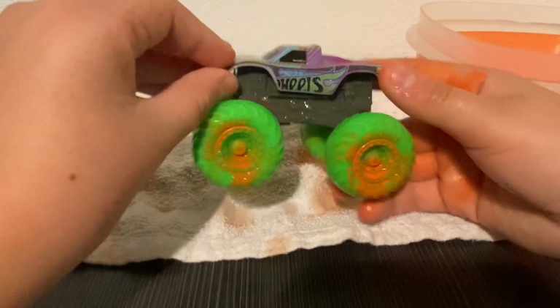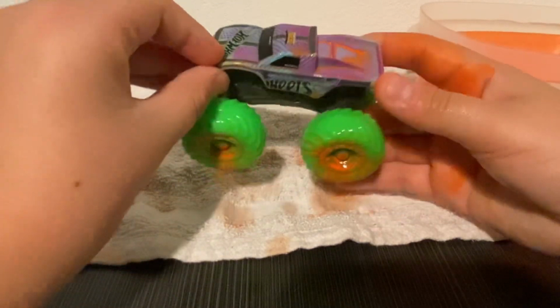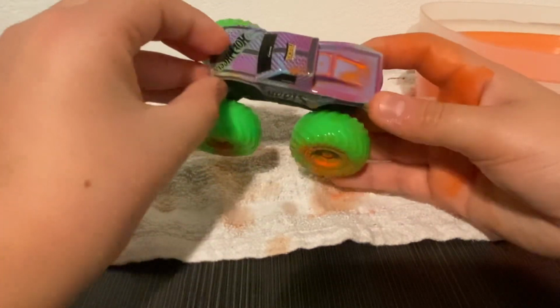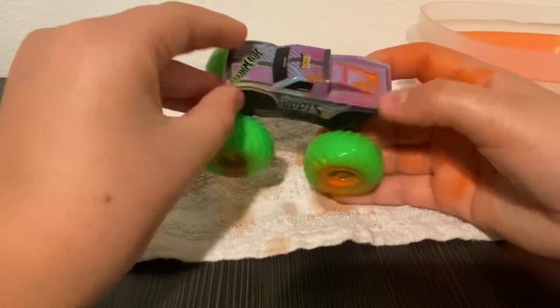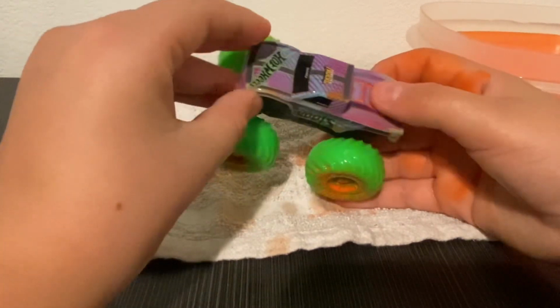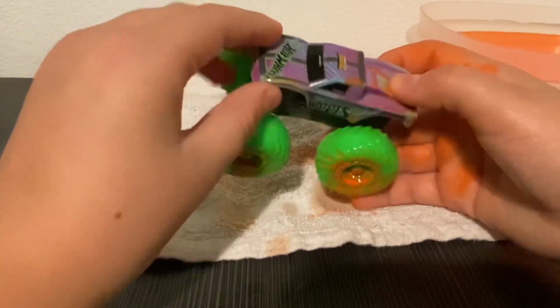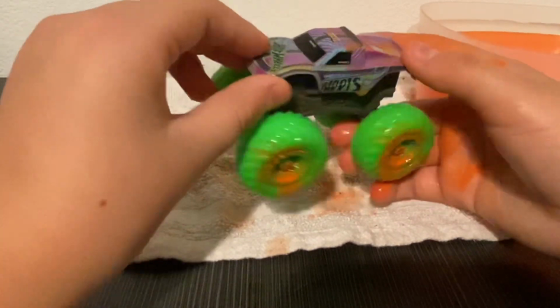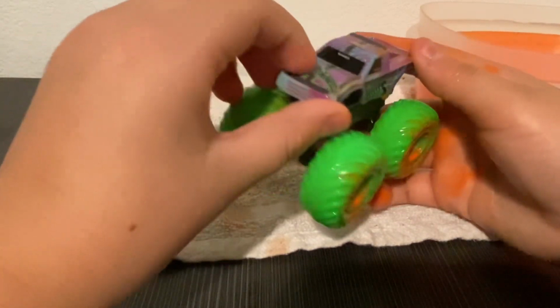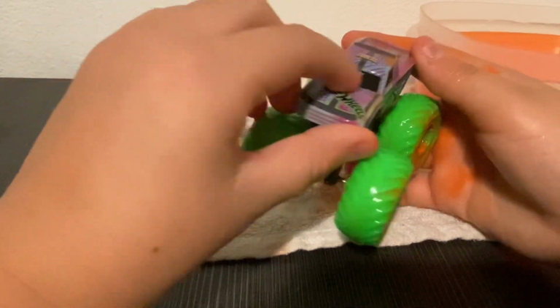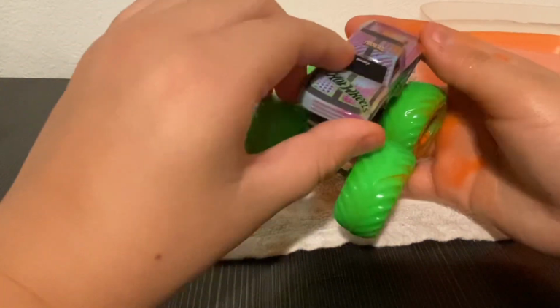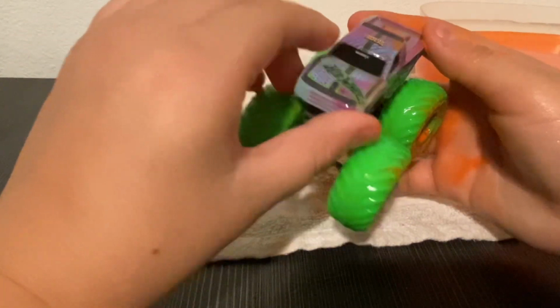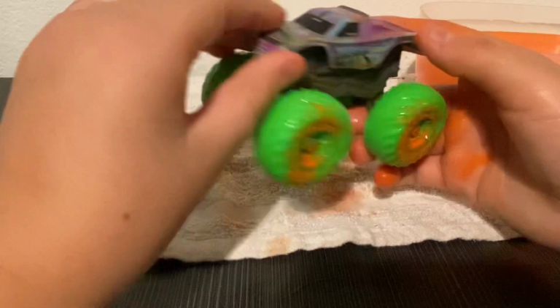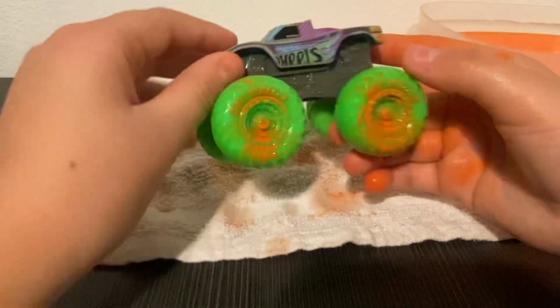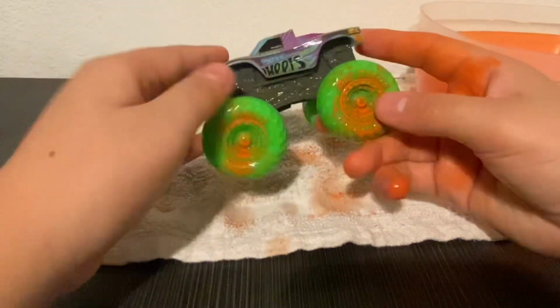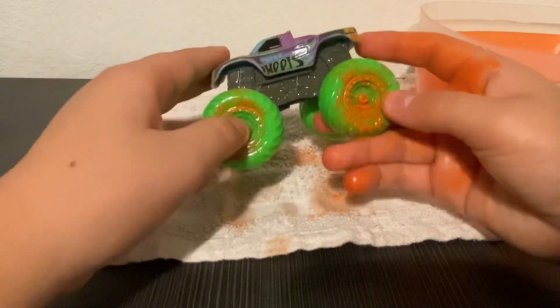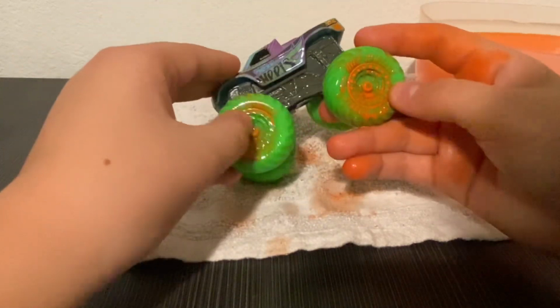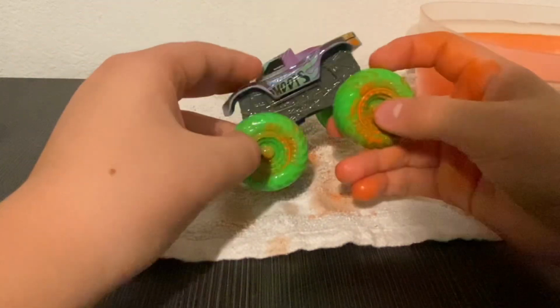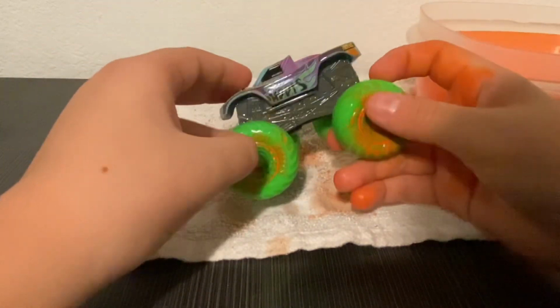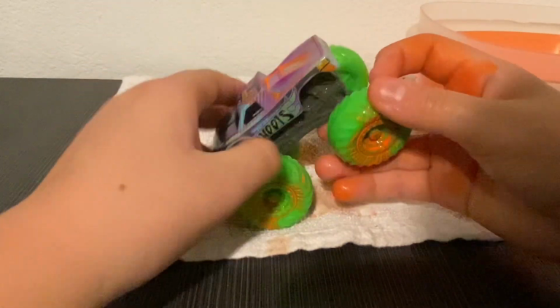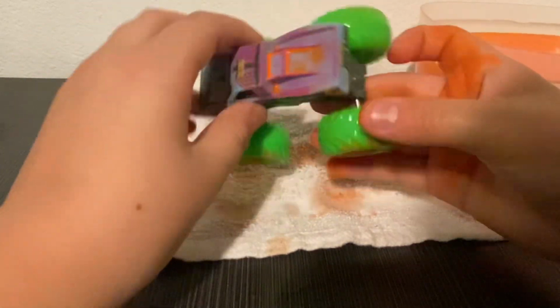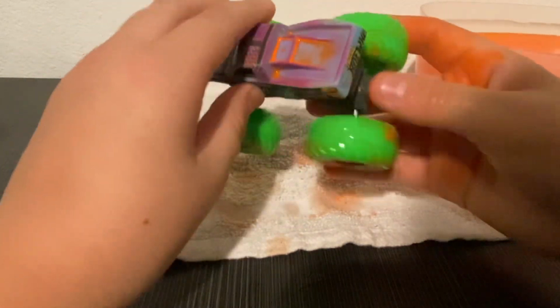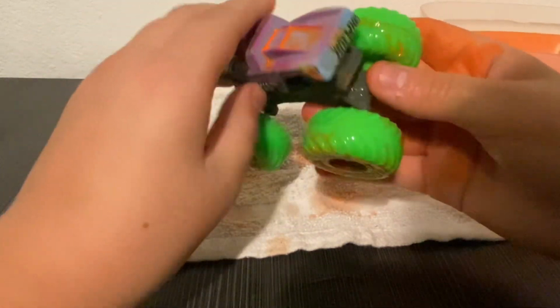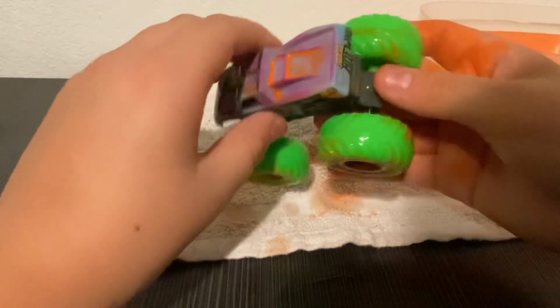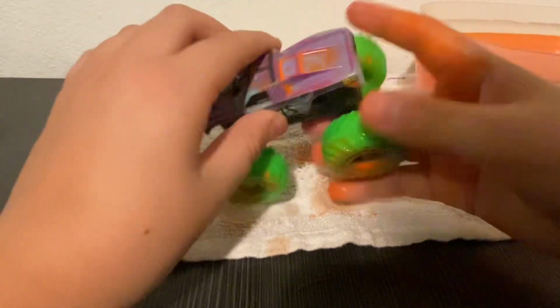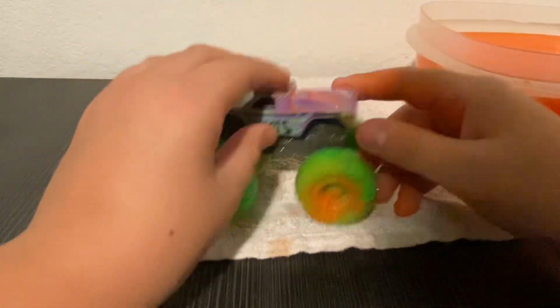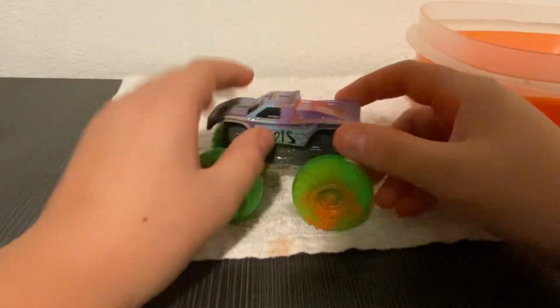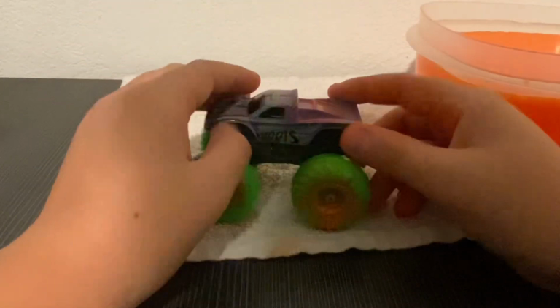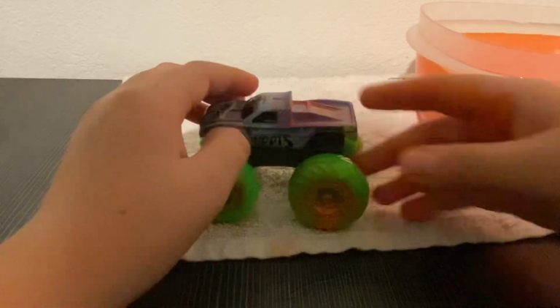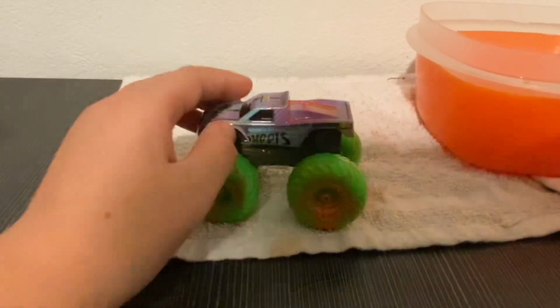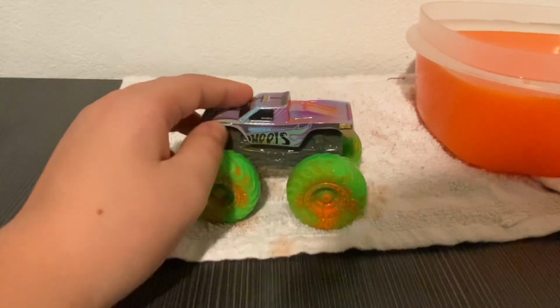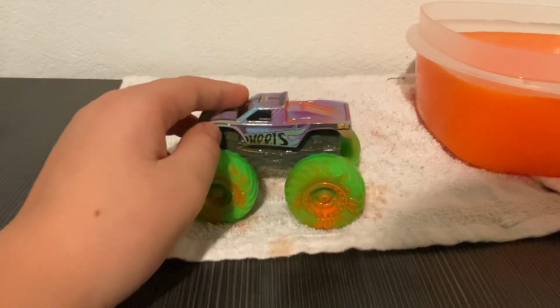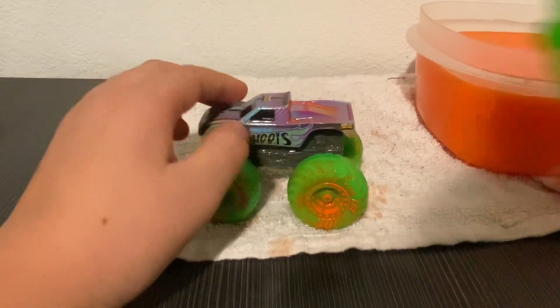This is not what actual Hot Wheels Monster Trucks look like, but it's more like a flatter version. It's already designed and it's kind of cool. The tires are green — I don't know if all of them are green, but it's interesting.